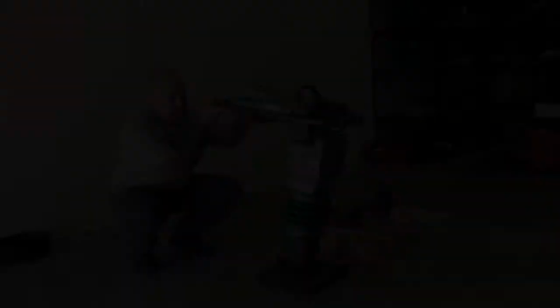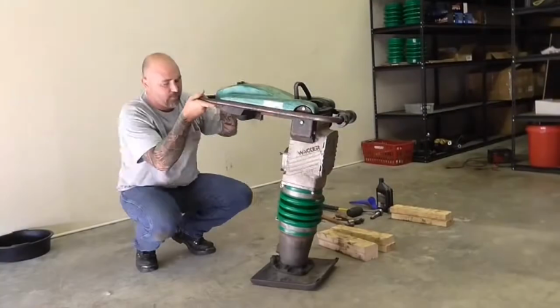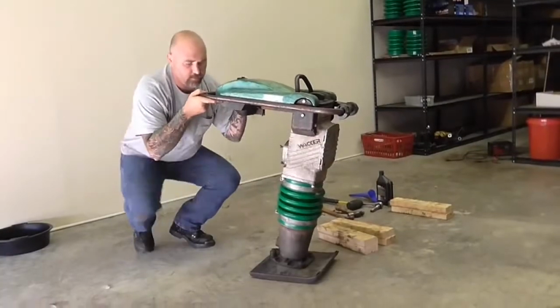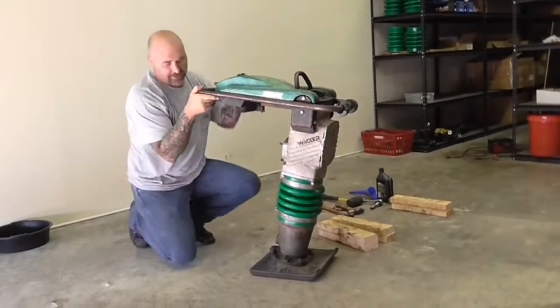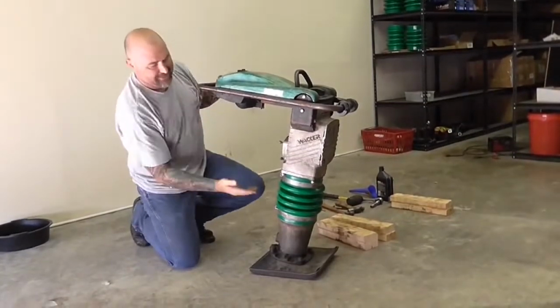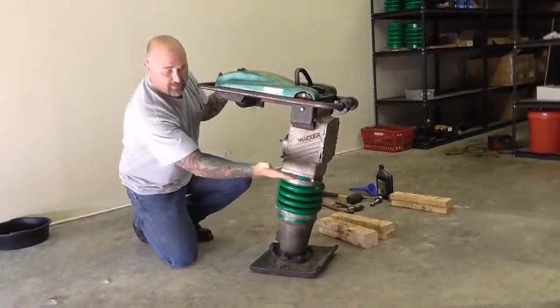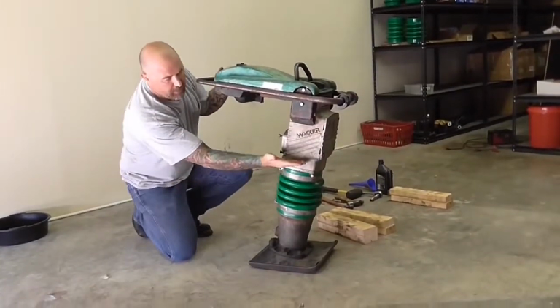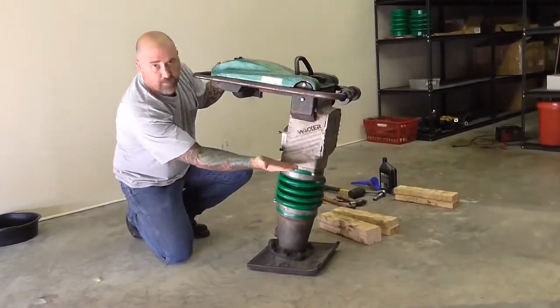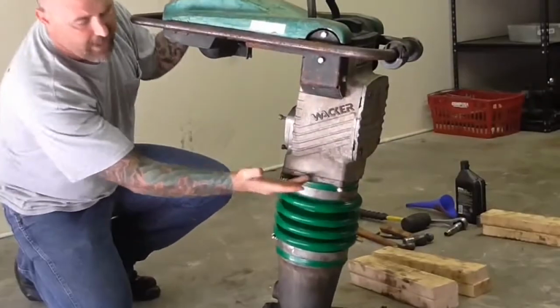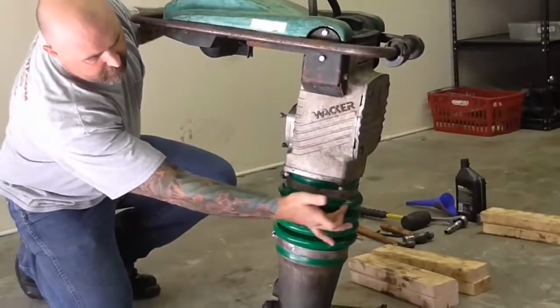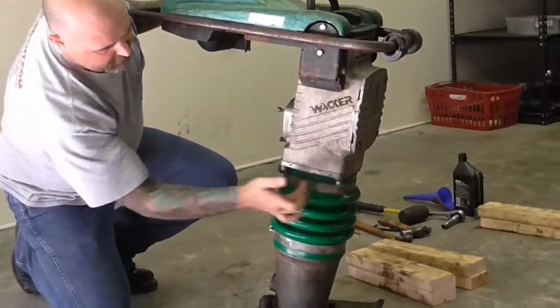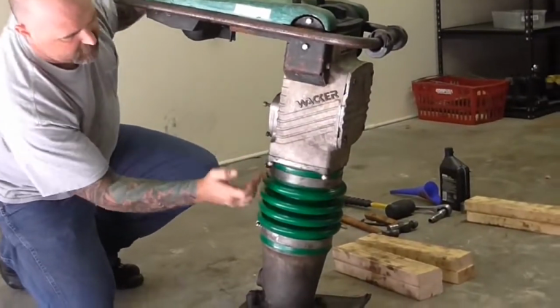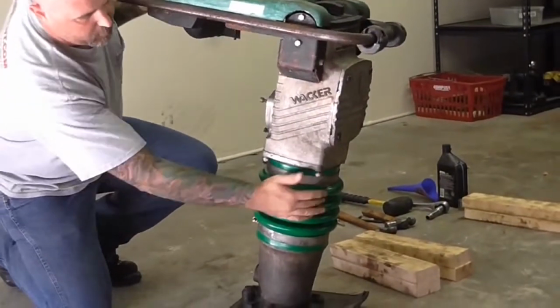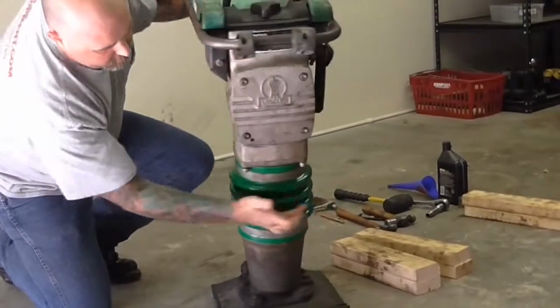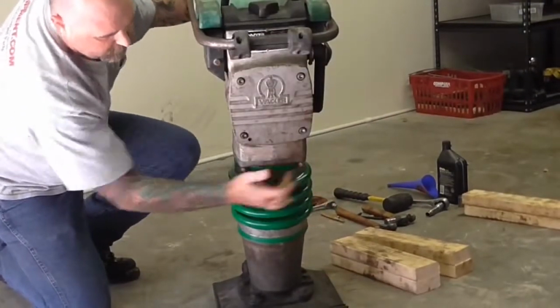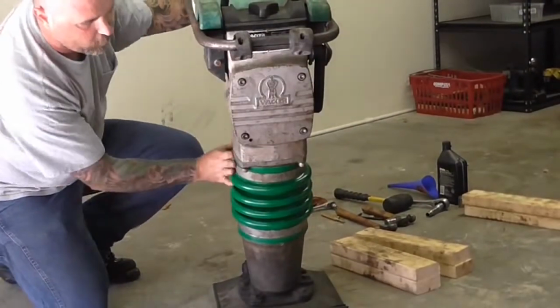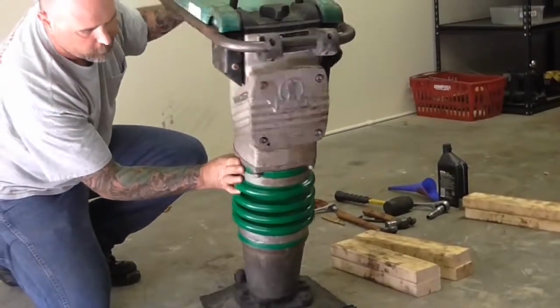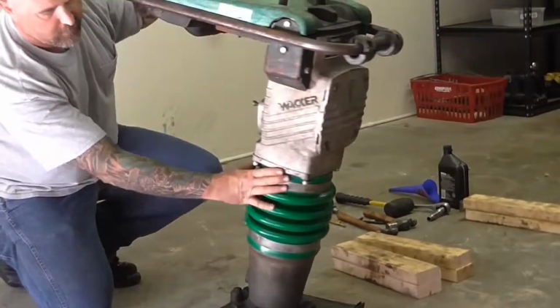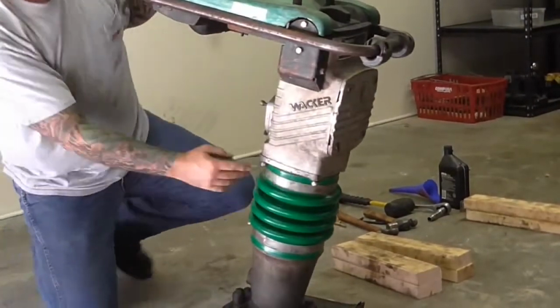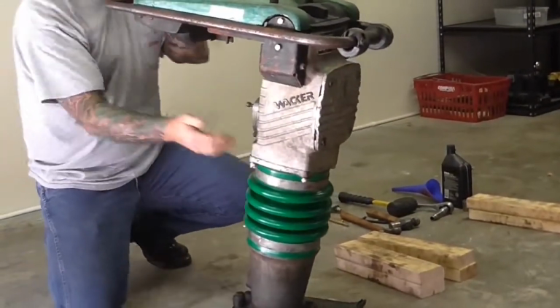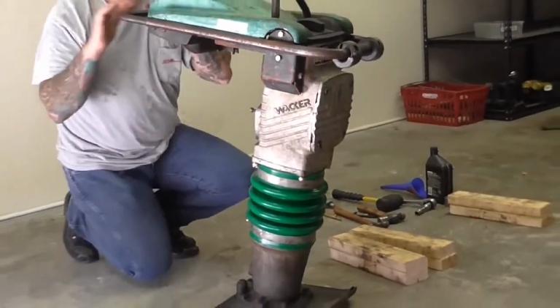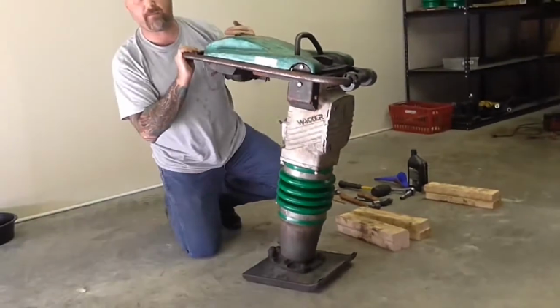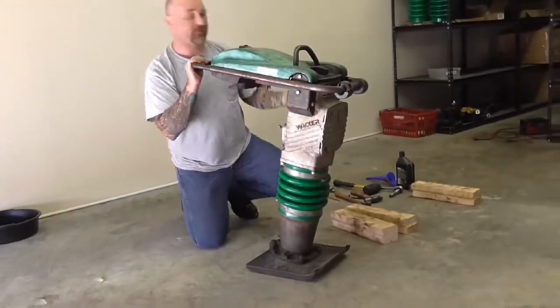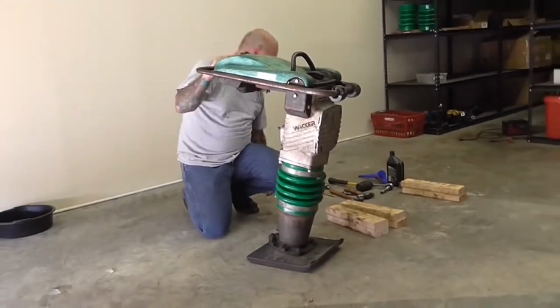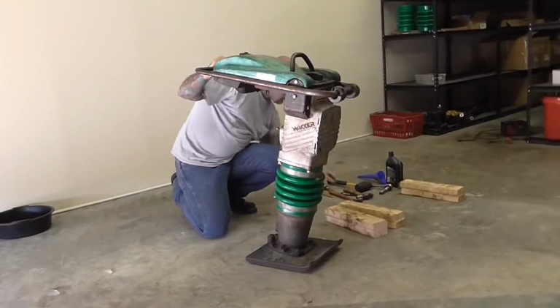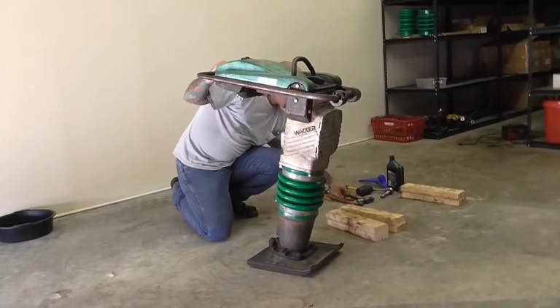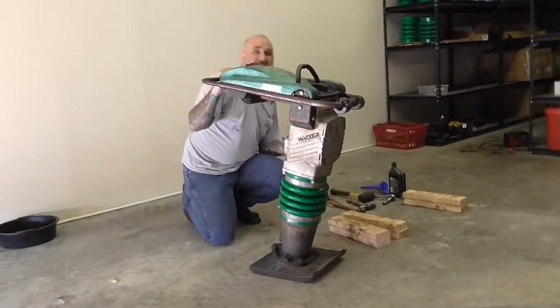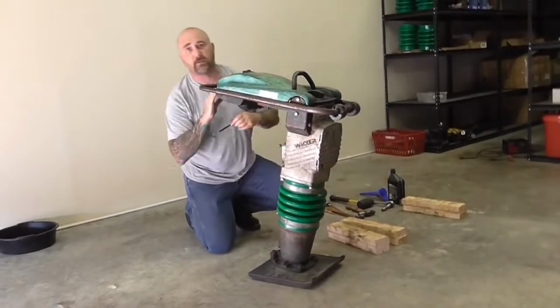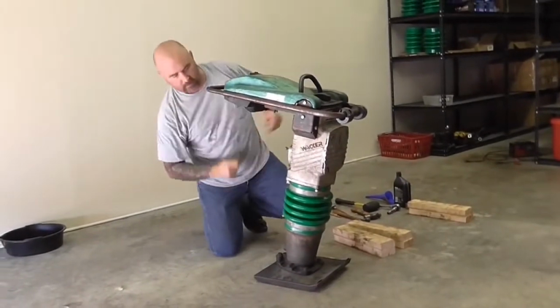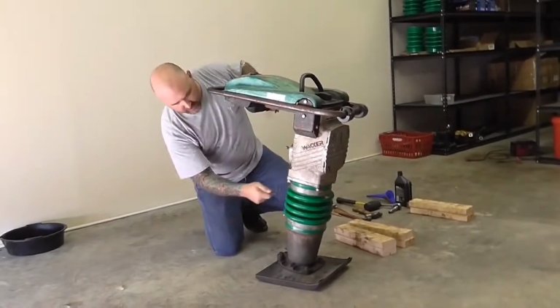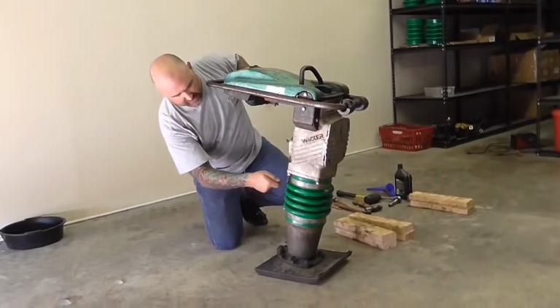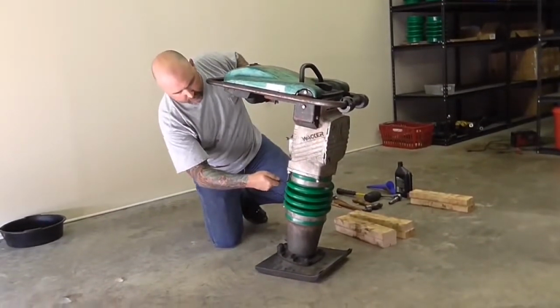The next thing we want to do is separate the upper half from the lower half, and that's these four bolts in the four corners. This particular machine is the BS700, and they are 8 millimeter socket head bolts.